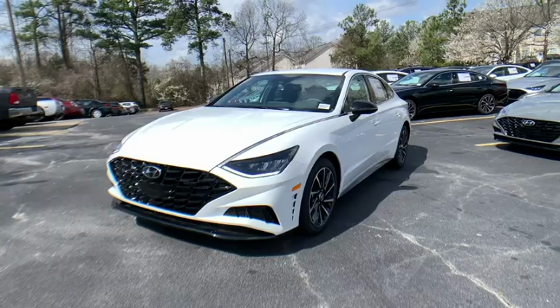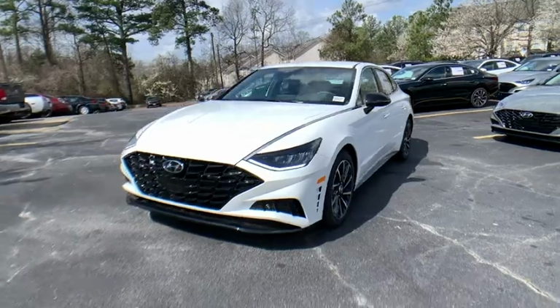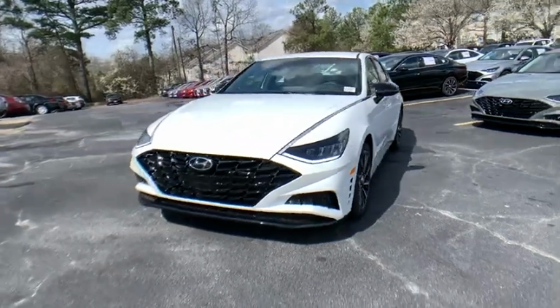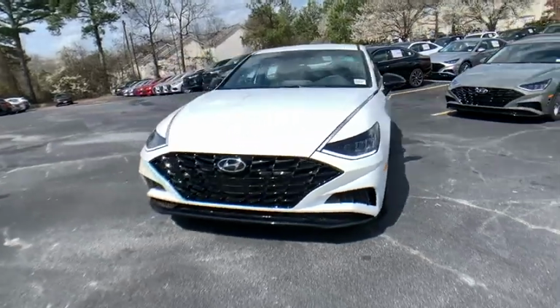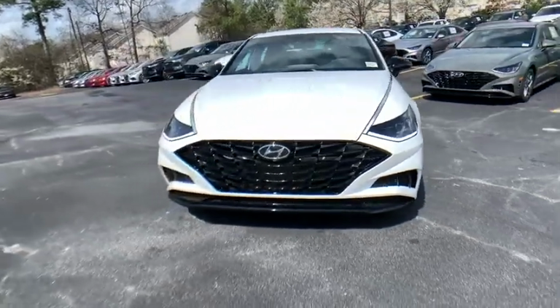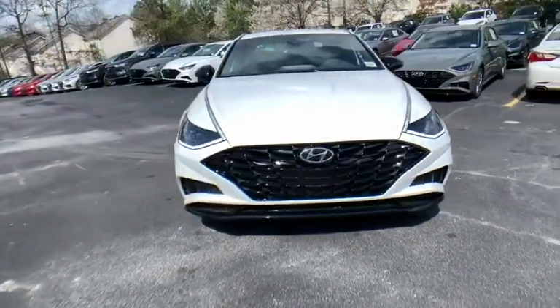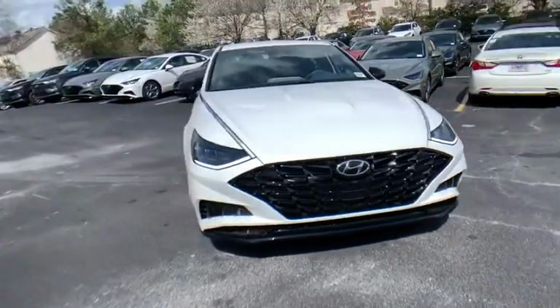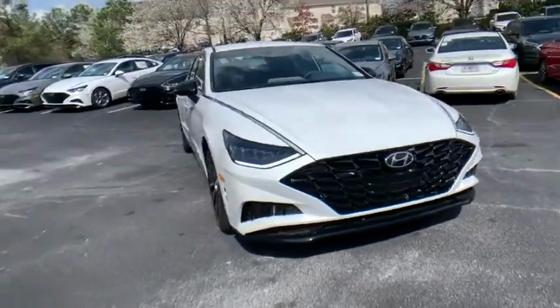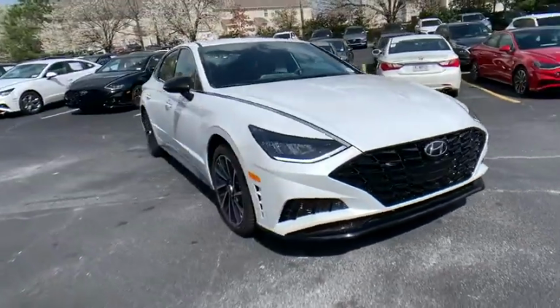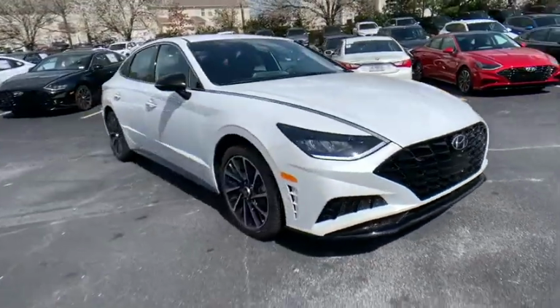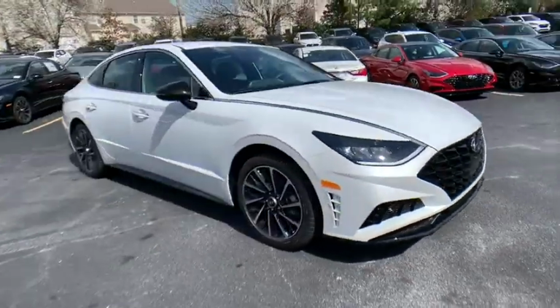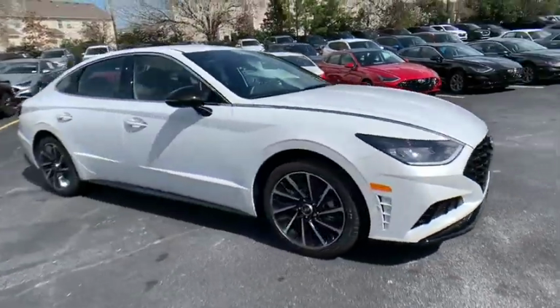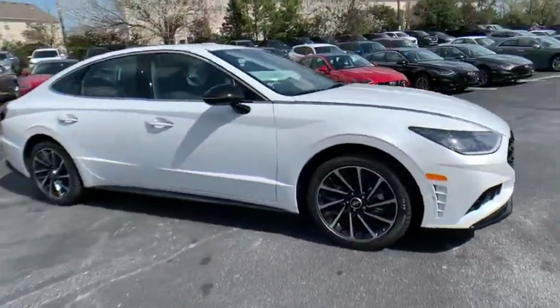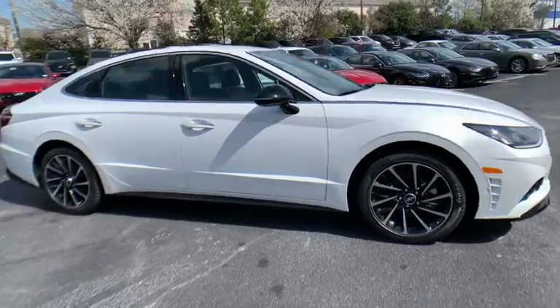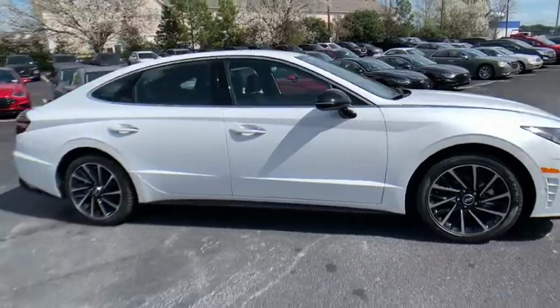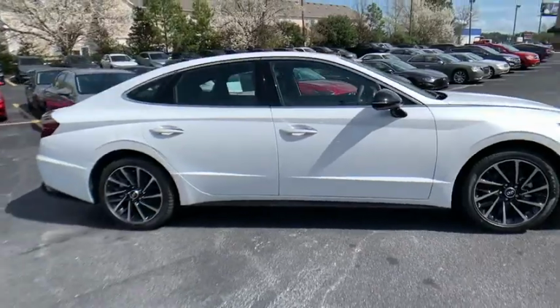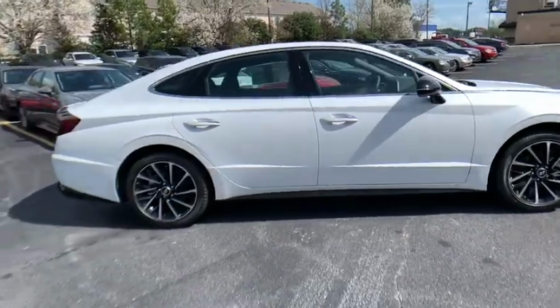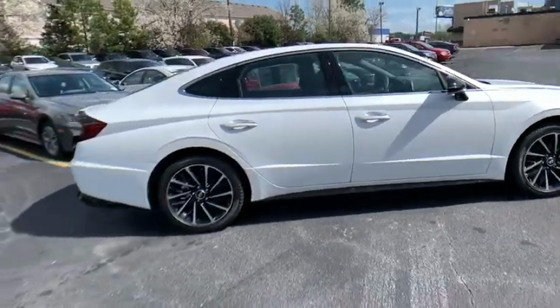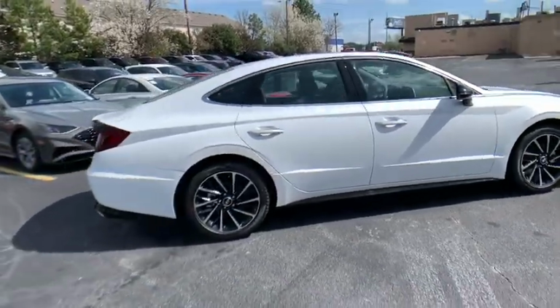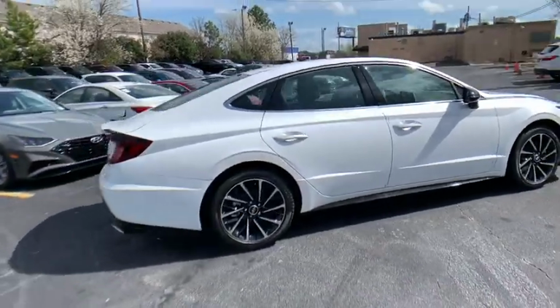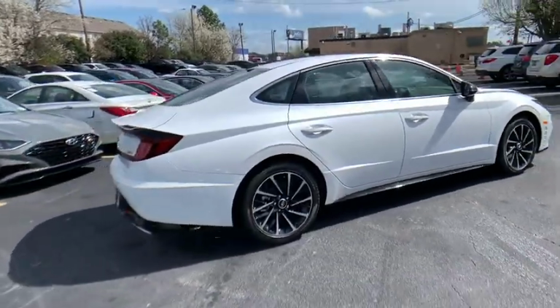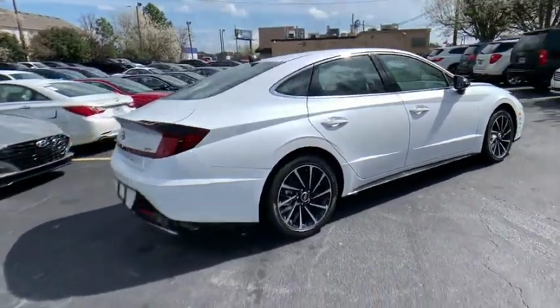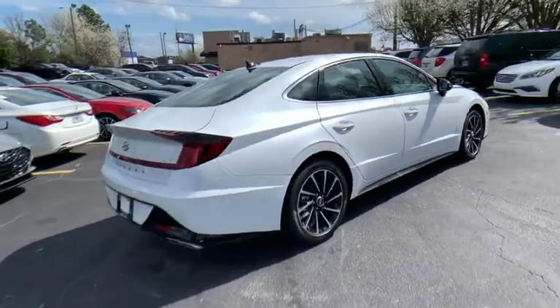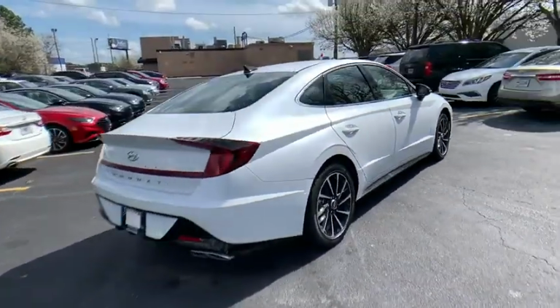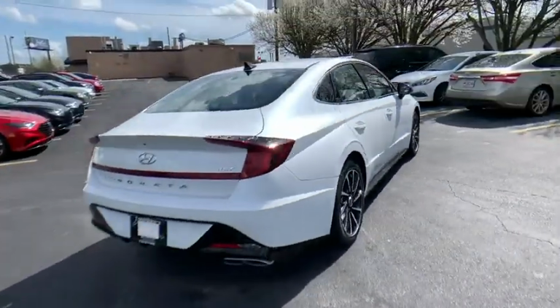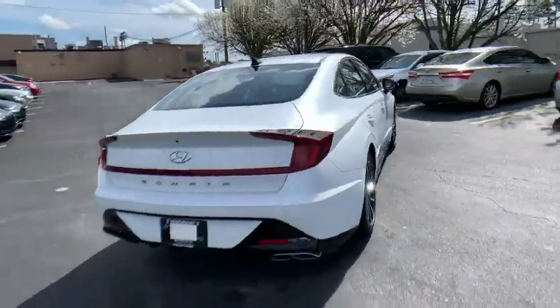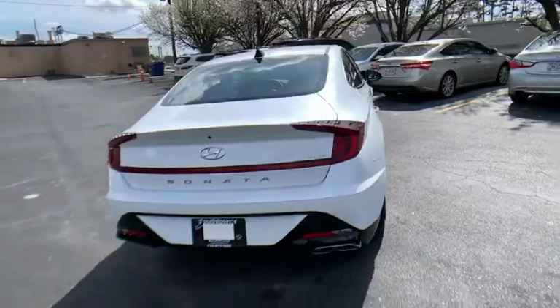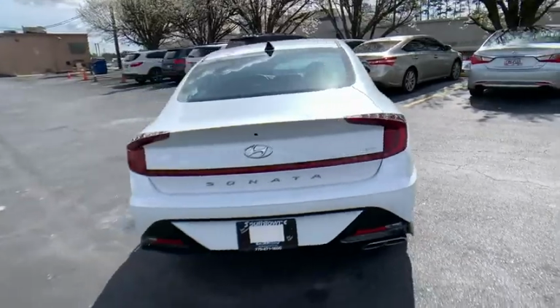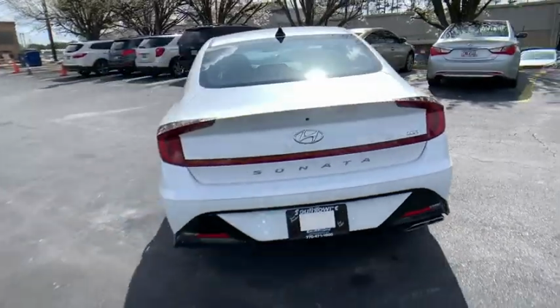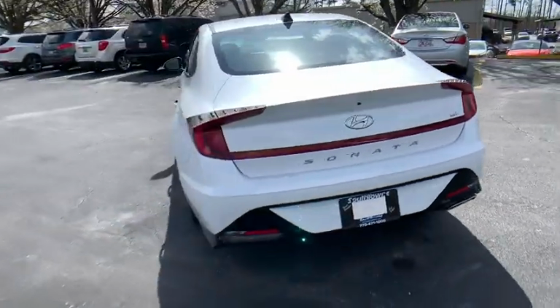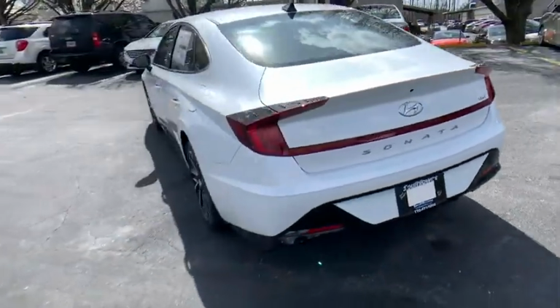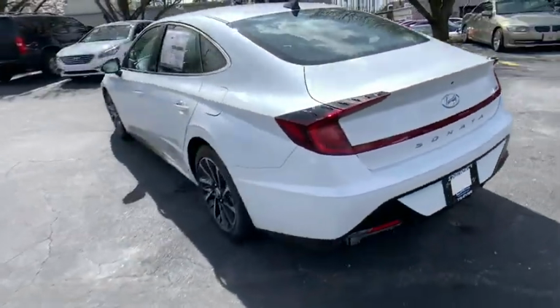Looking for the right vehicle? Check out the 2020 Hyundai Sonata. The Sonata has a long list of technologically advanced interior features and options that make driving safer, more convenient, and much more fun.